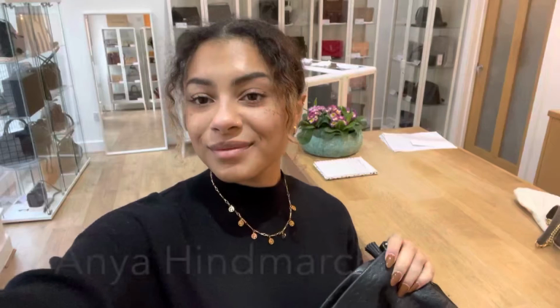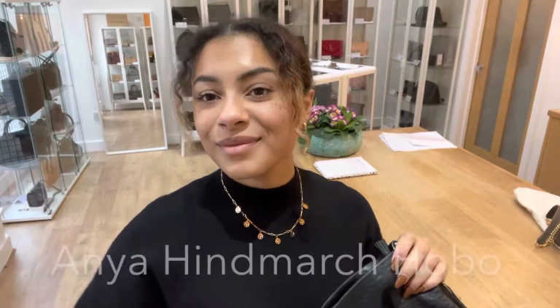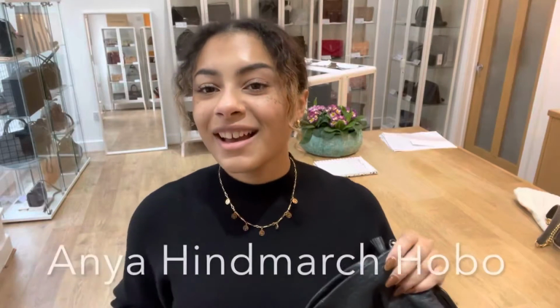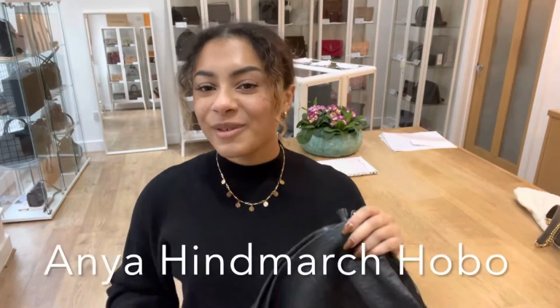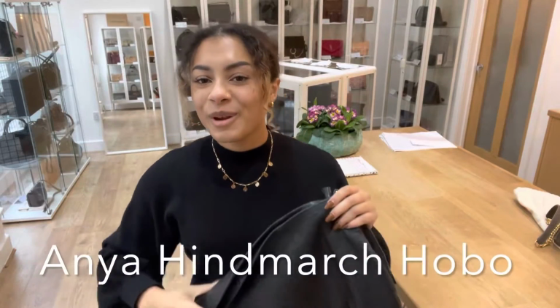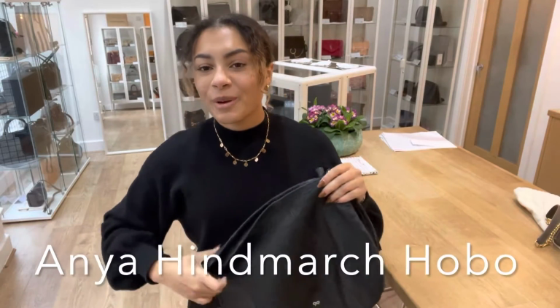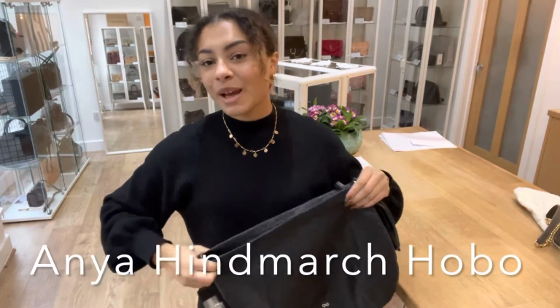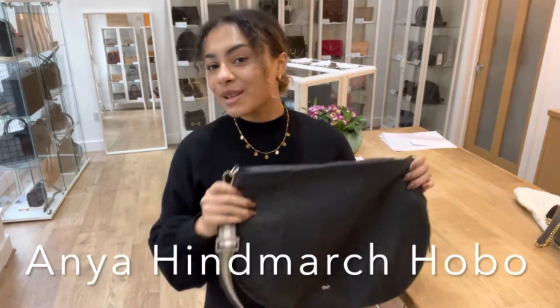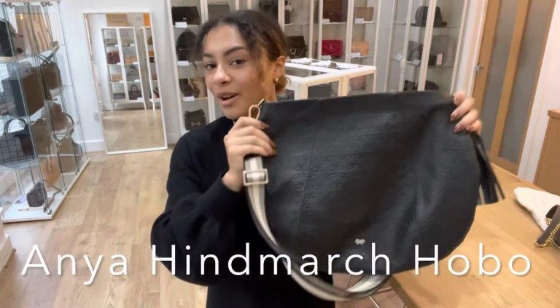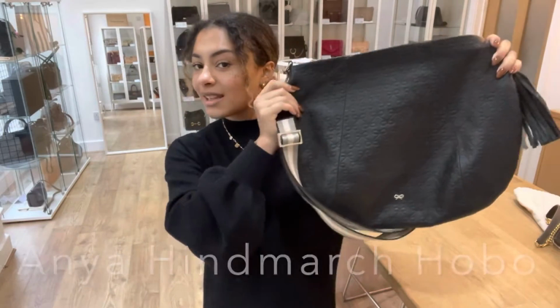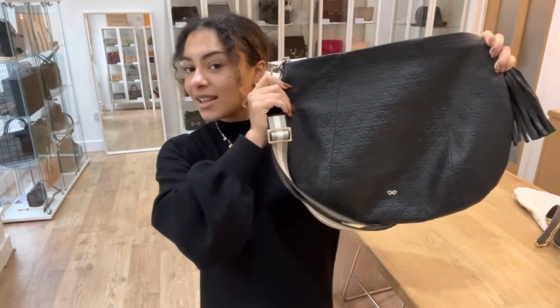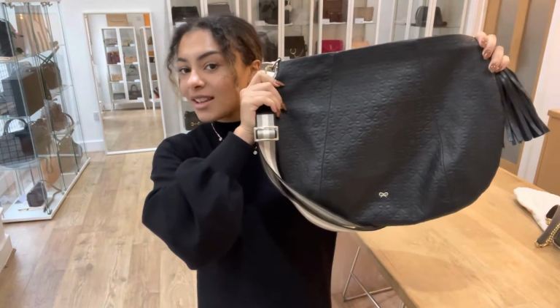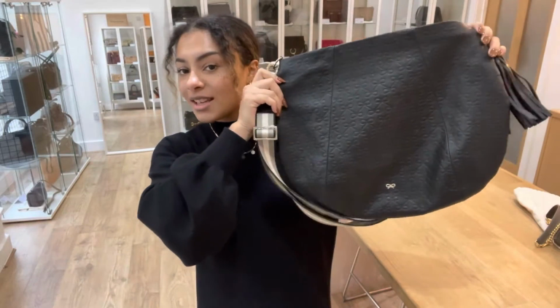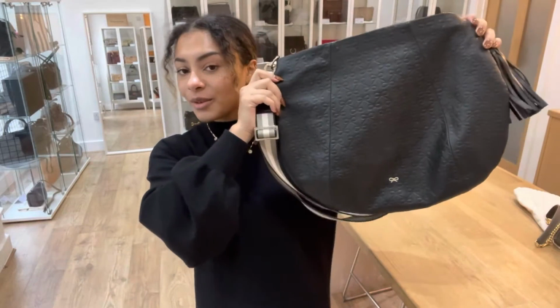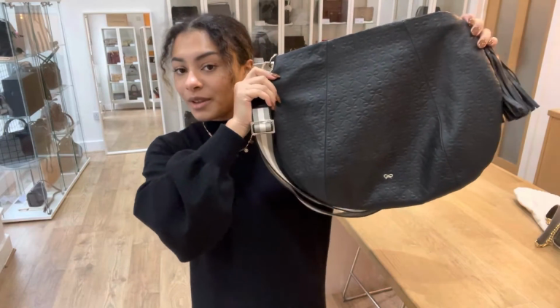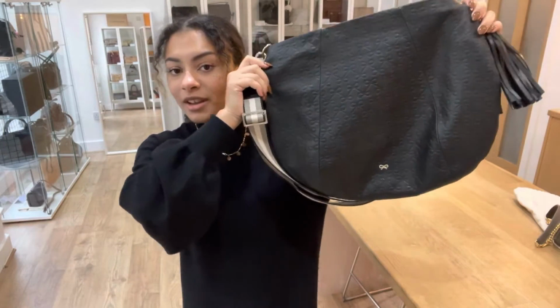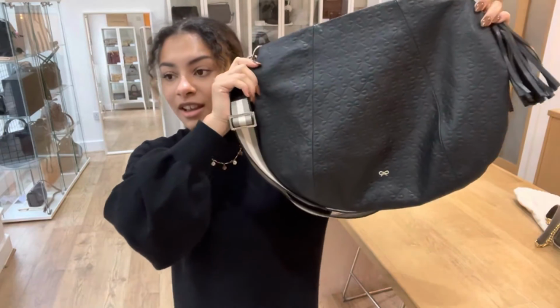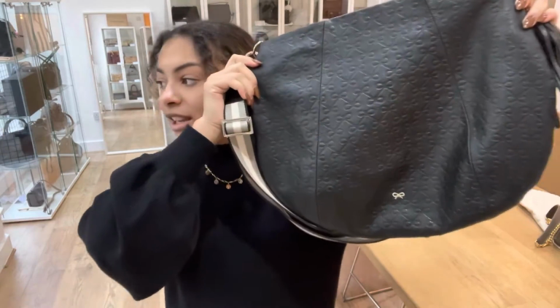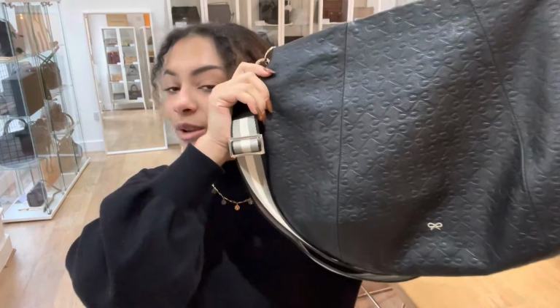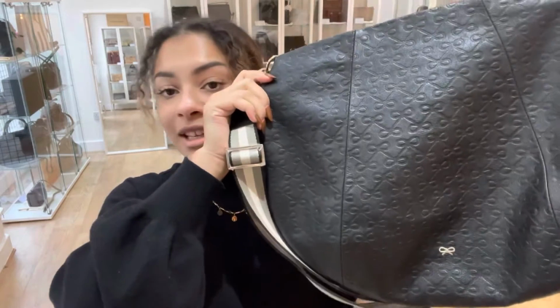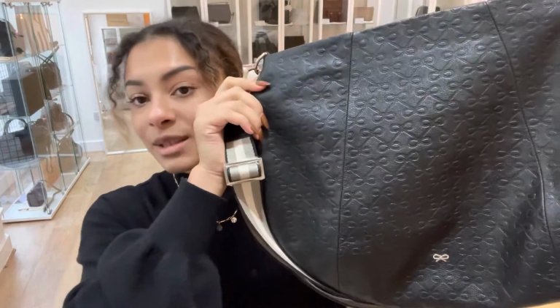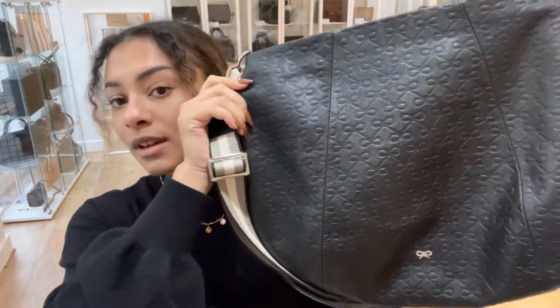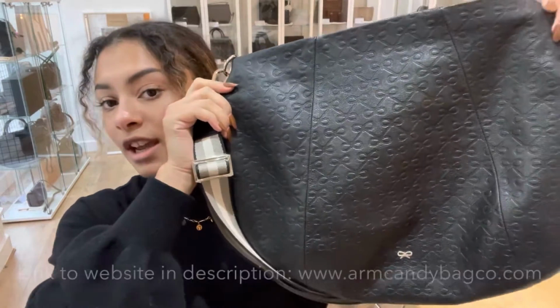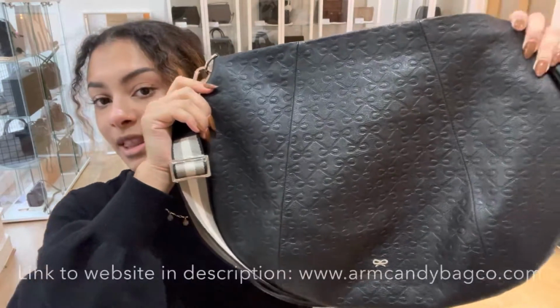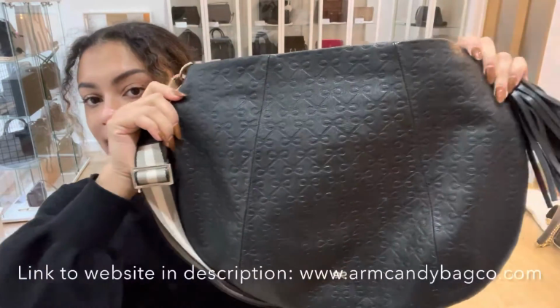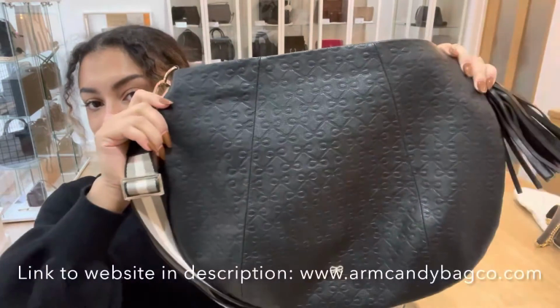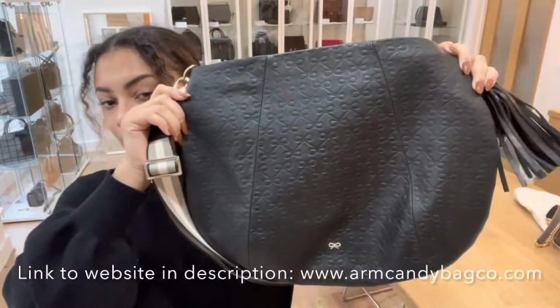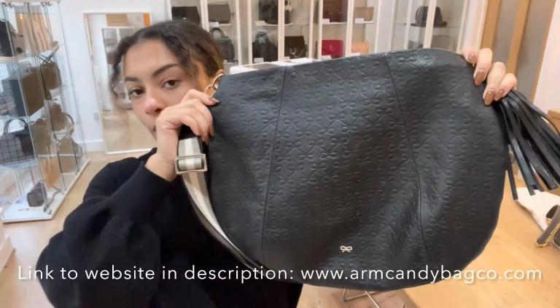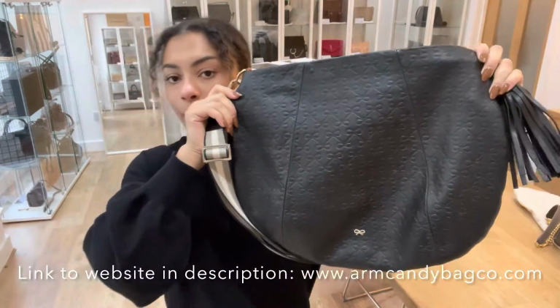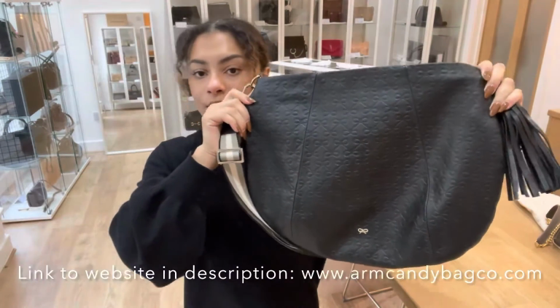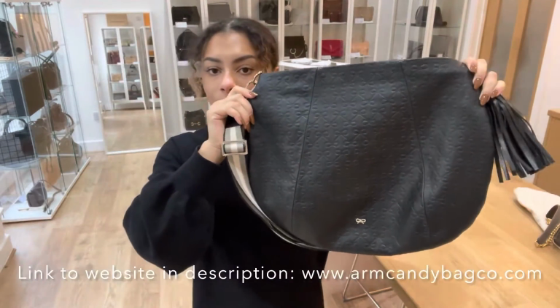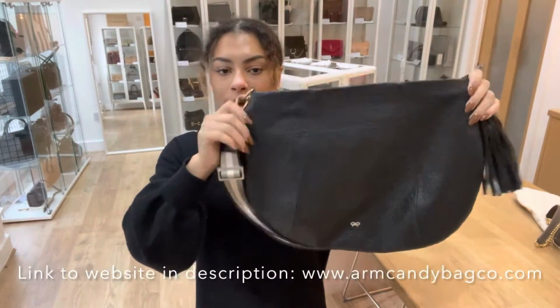Hi everyone, welcome back to Arm Candy. Today we've got for you a really cute Anya Hindmarch, and this is the bow embossed Hobo.